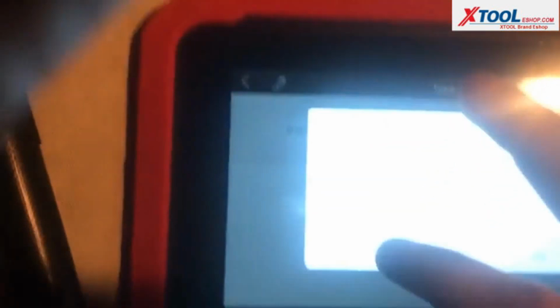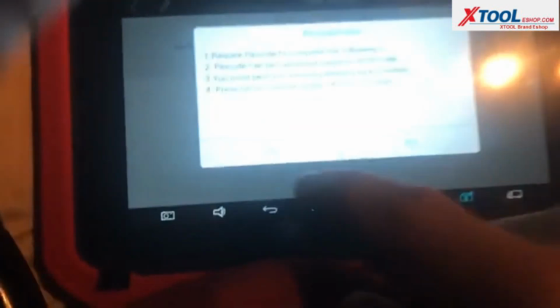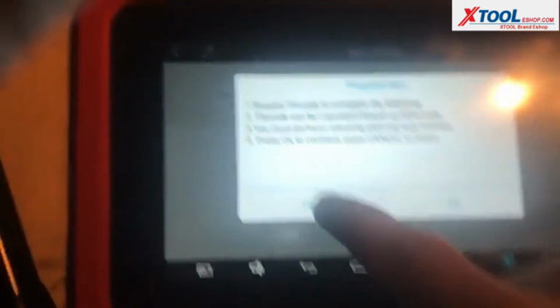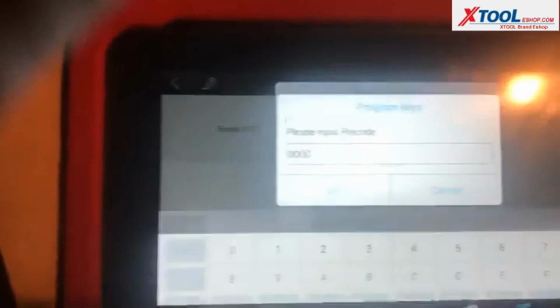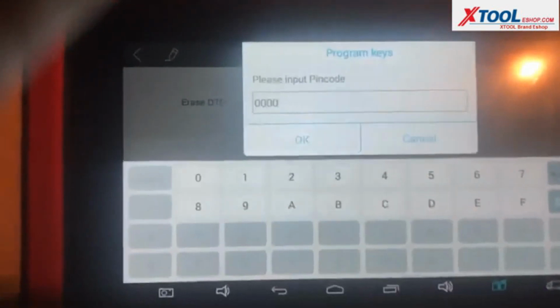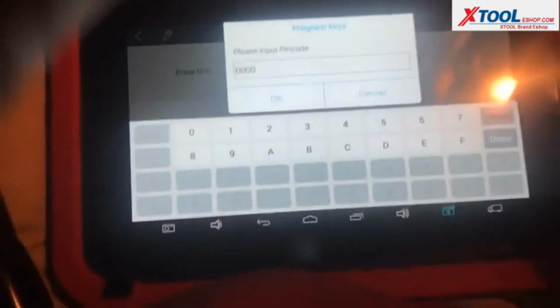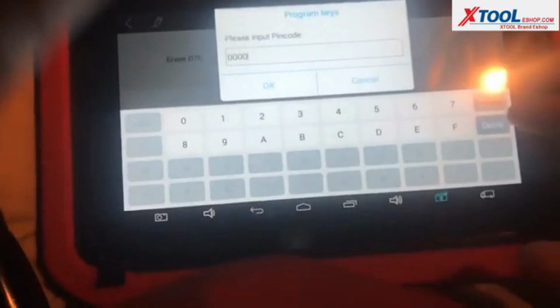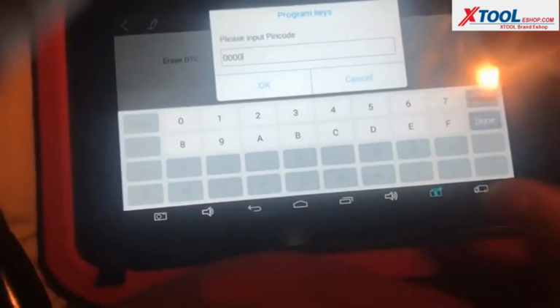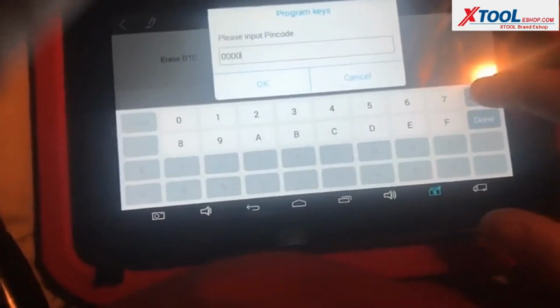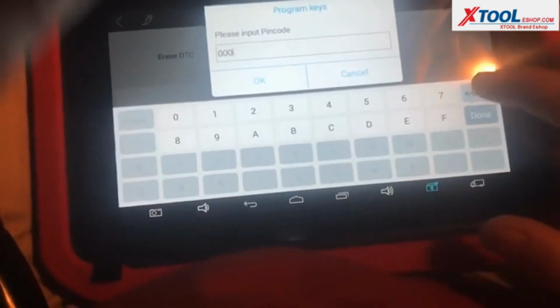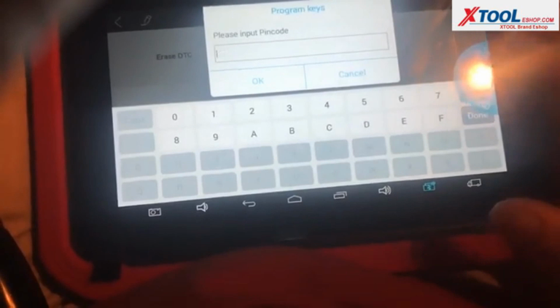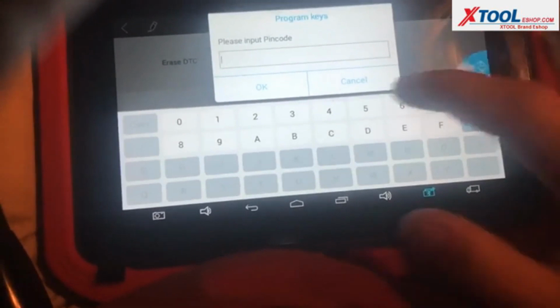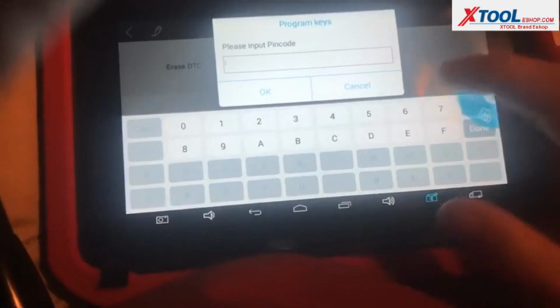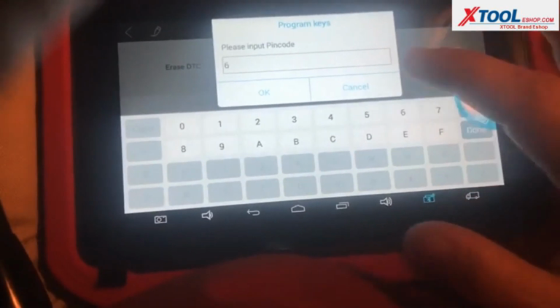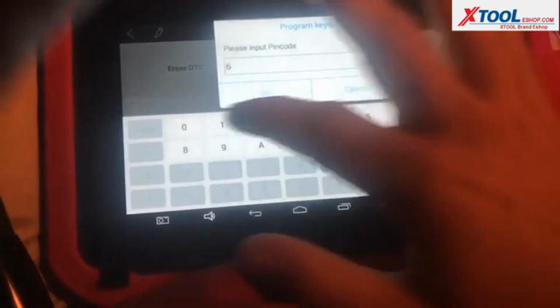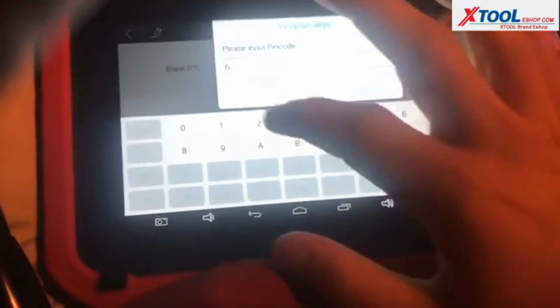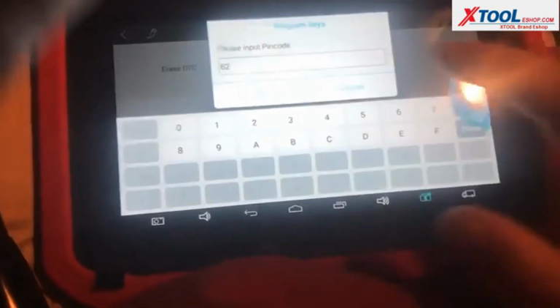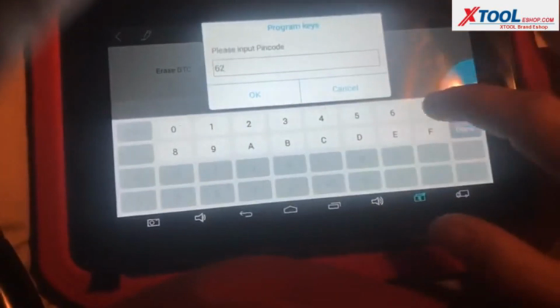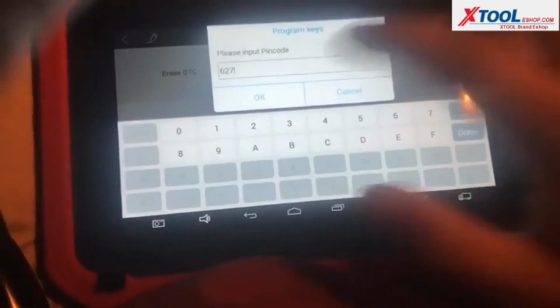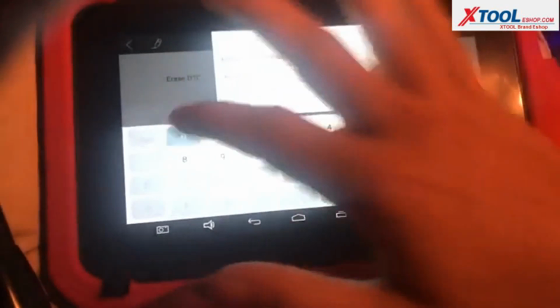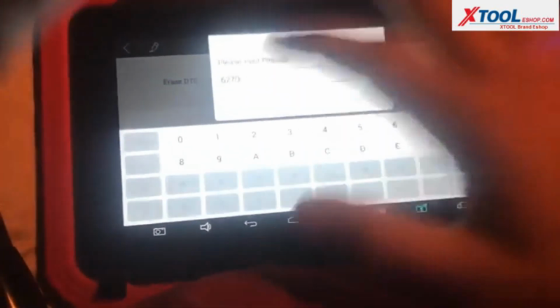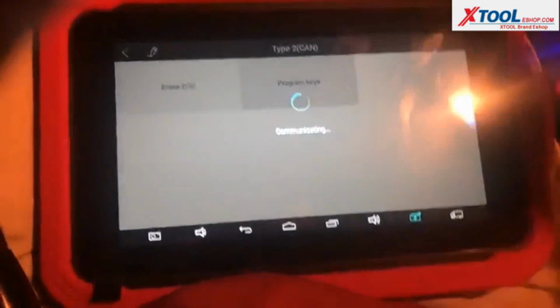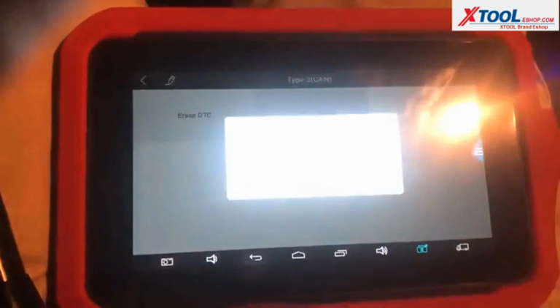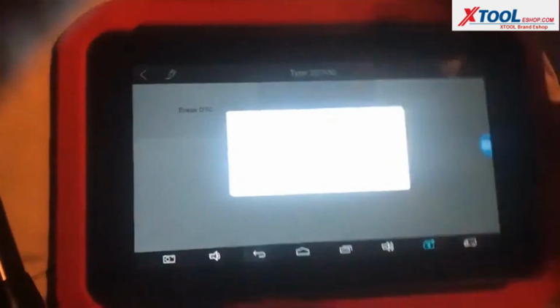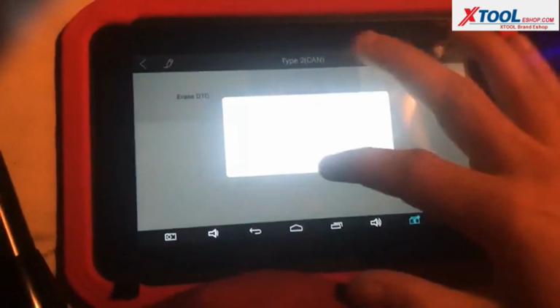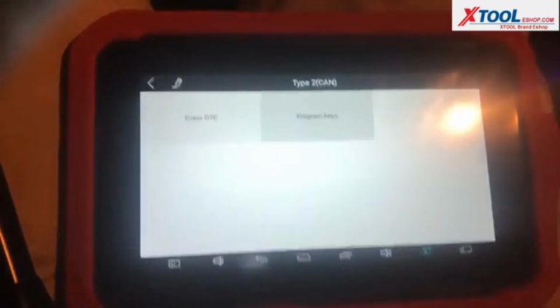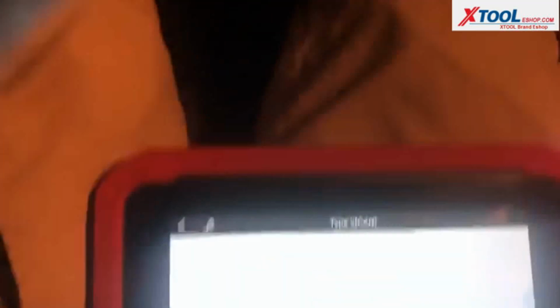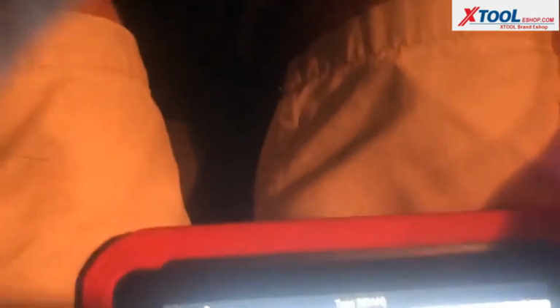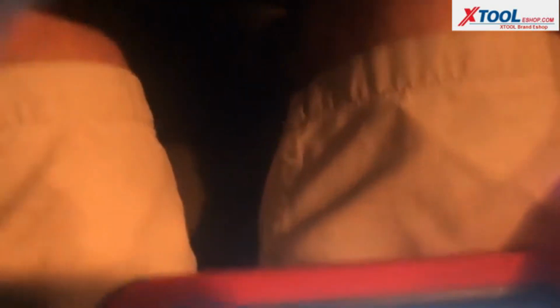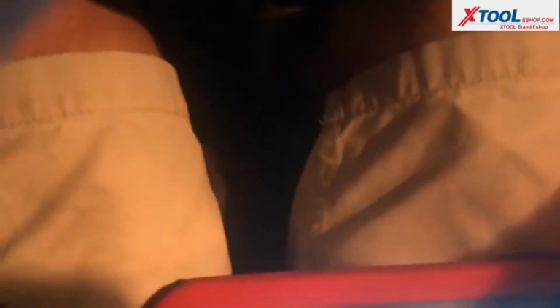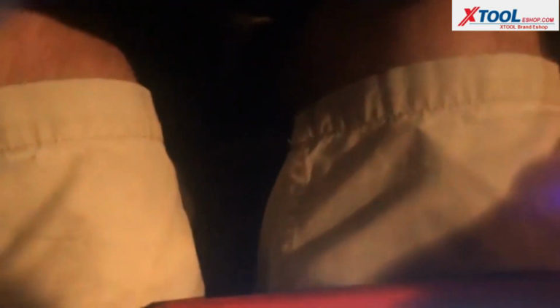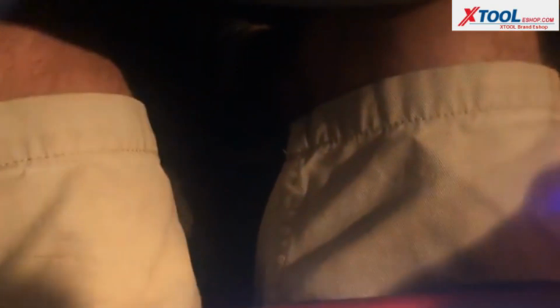Let's redo that — 6, 2, 7, 0. Proving failure. So it's probably still in program mode.